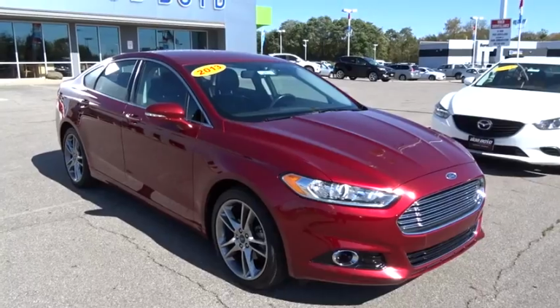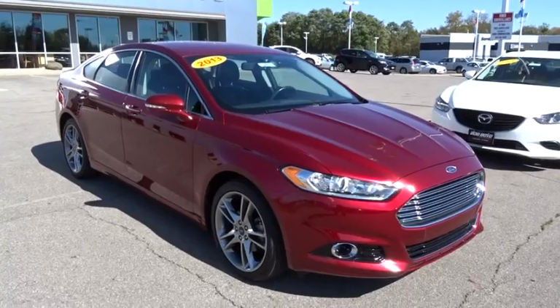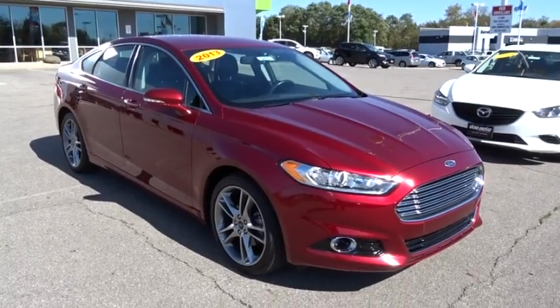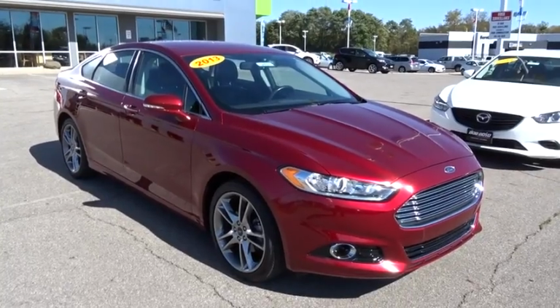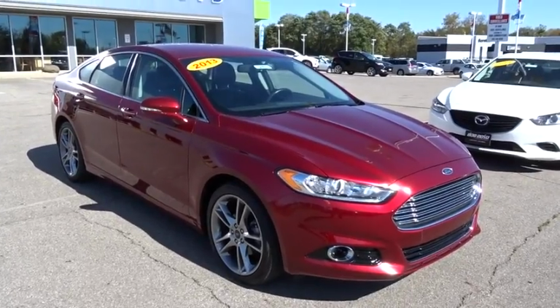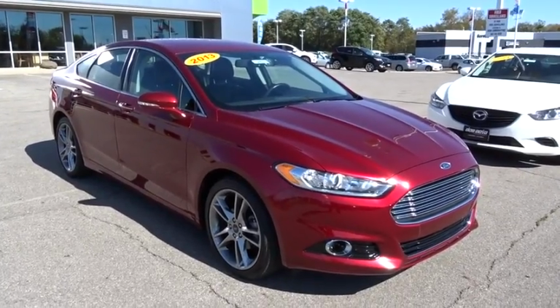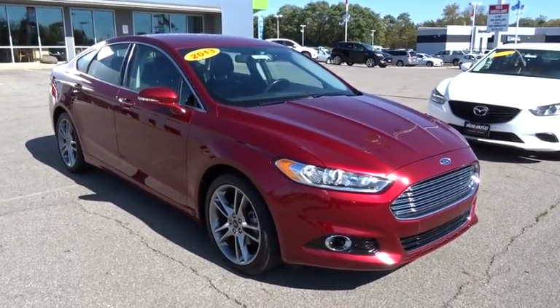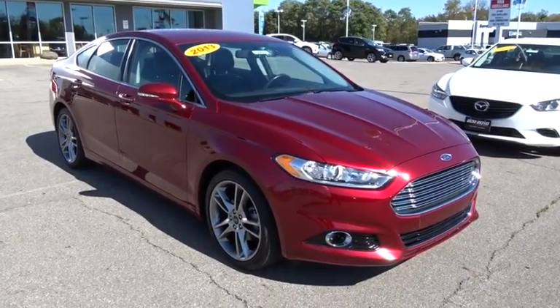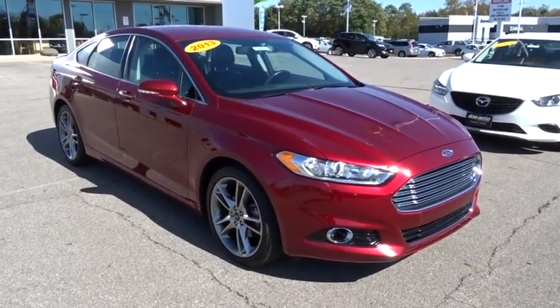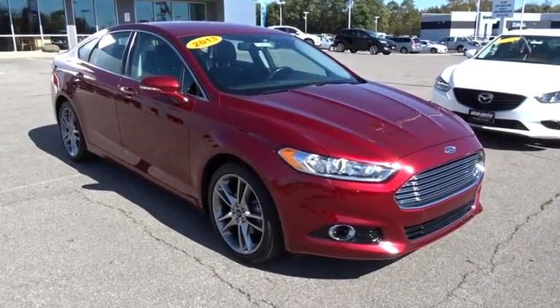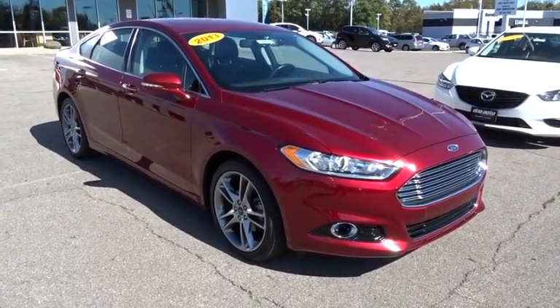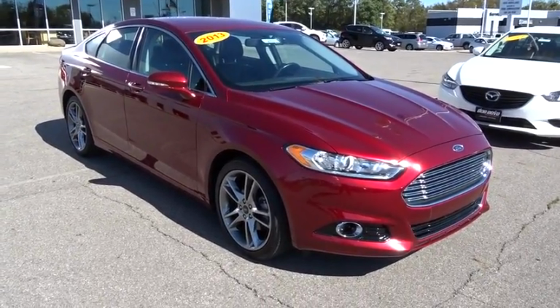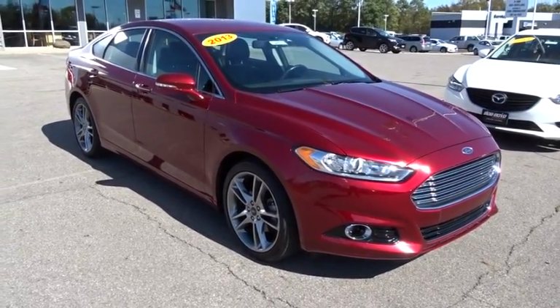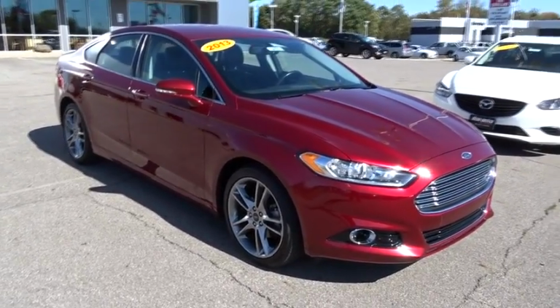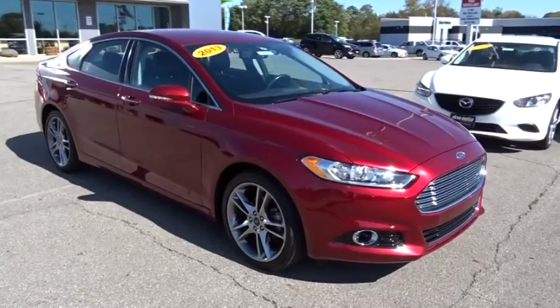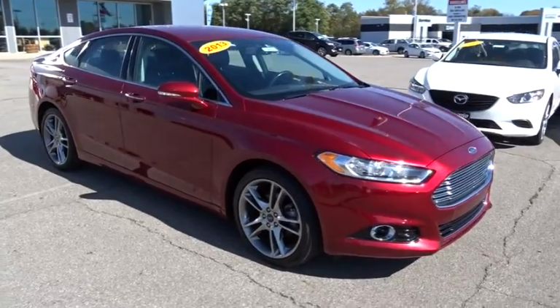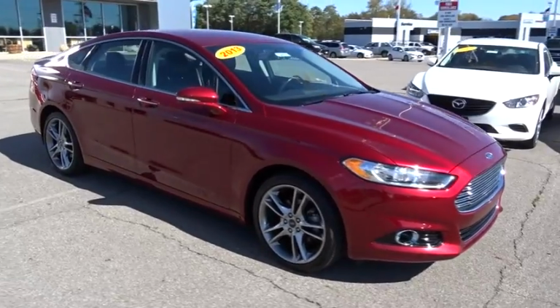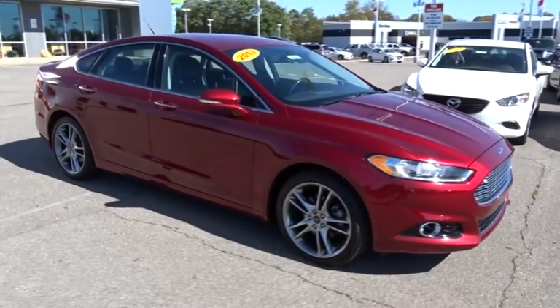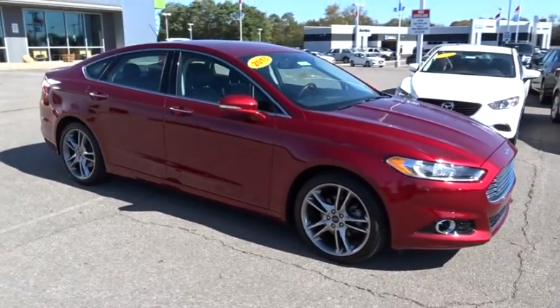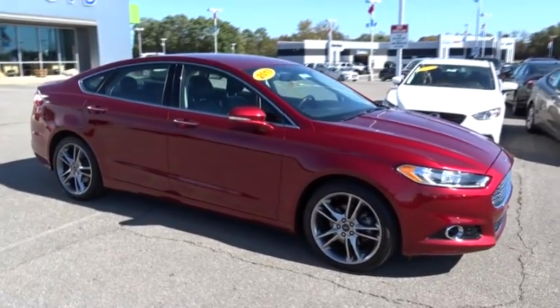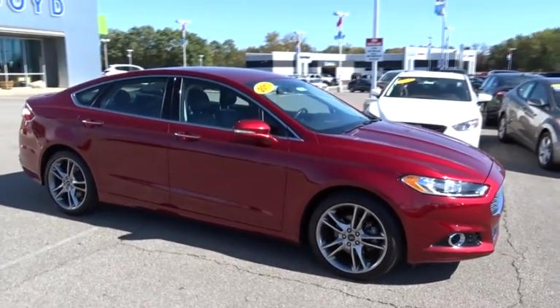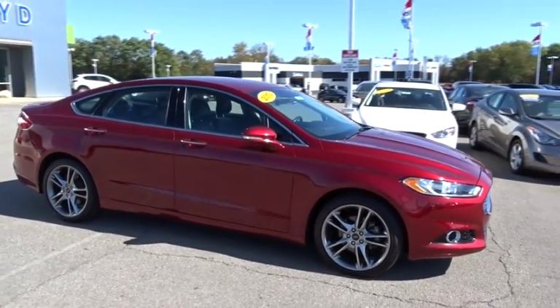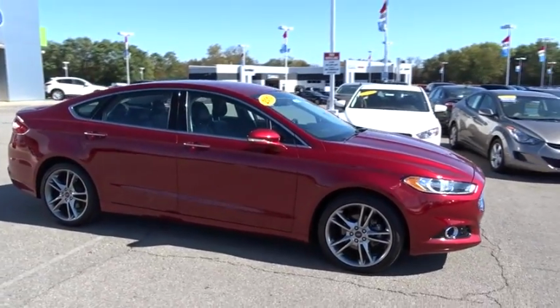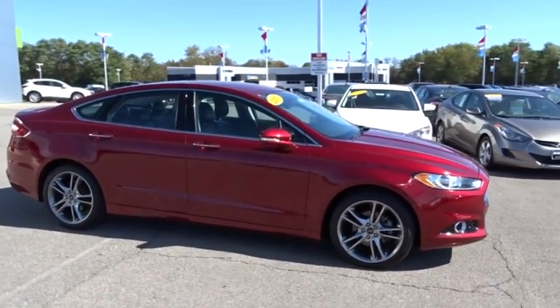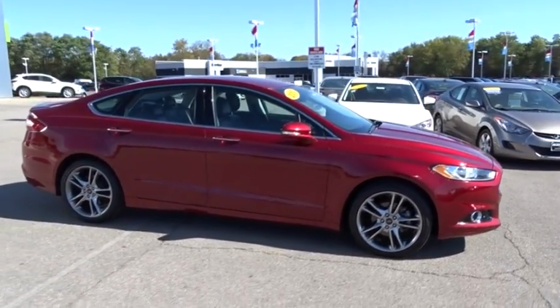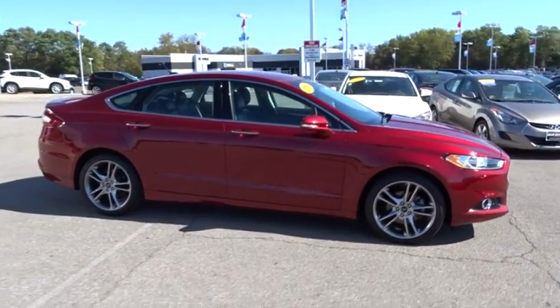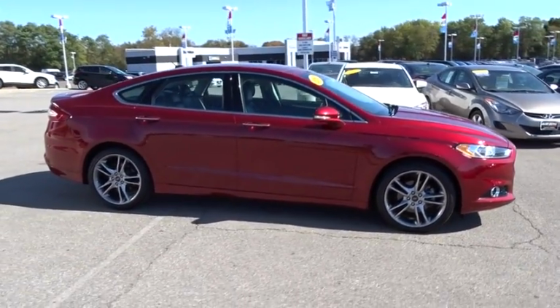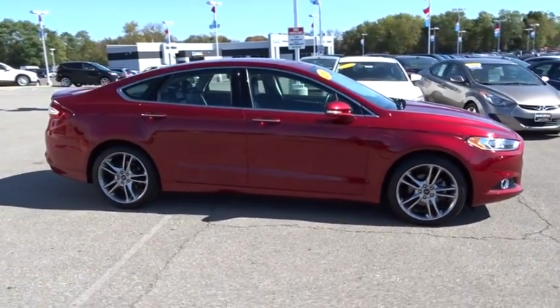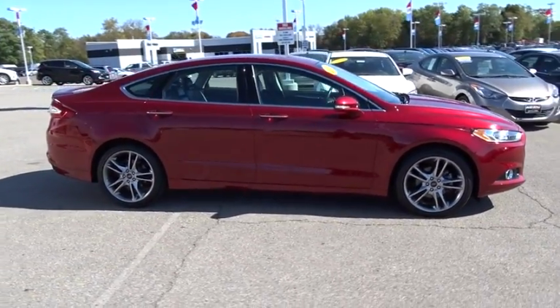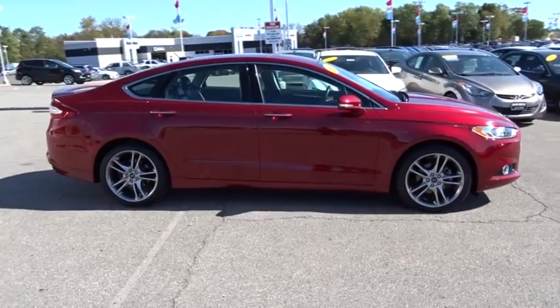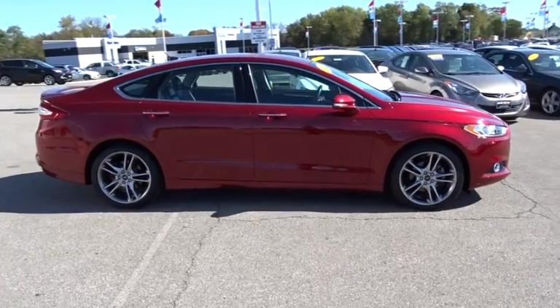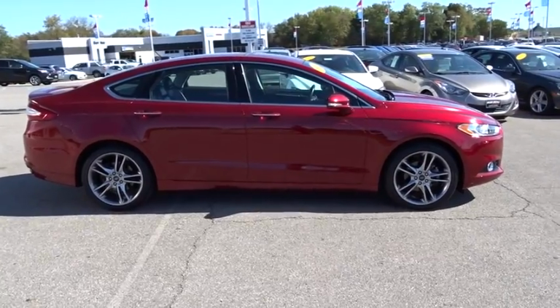The 2013 Fusion. You can have both impressive power and great economy in a Fusion. This vehicle has less than 30,000 miles. Here are some of this vehicle's great options.